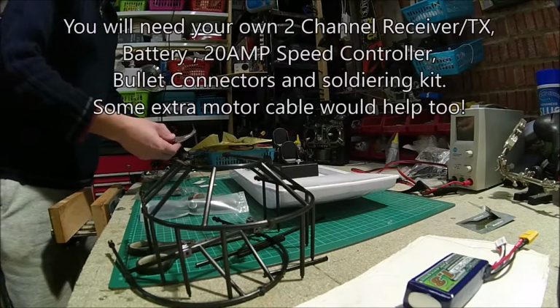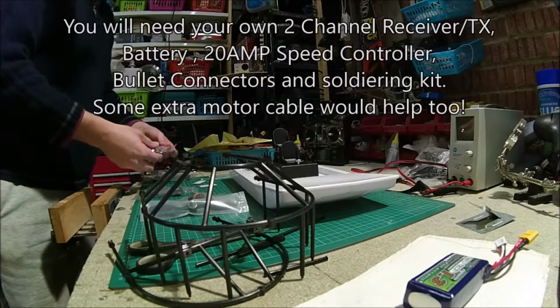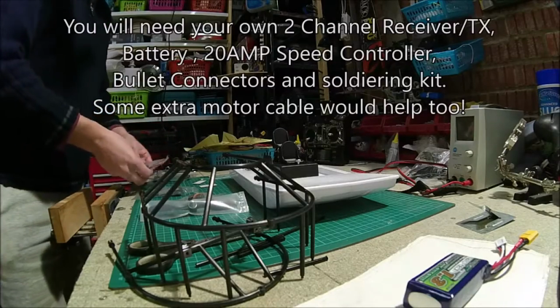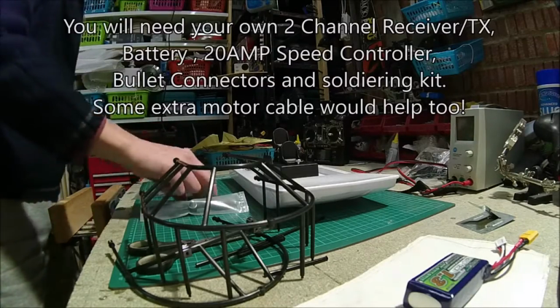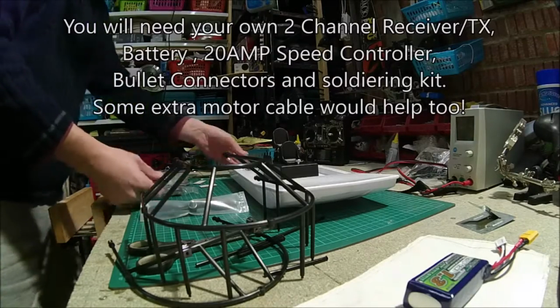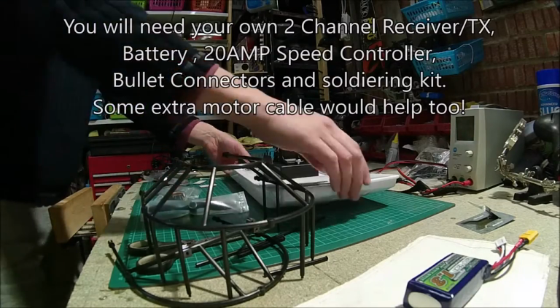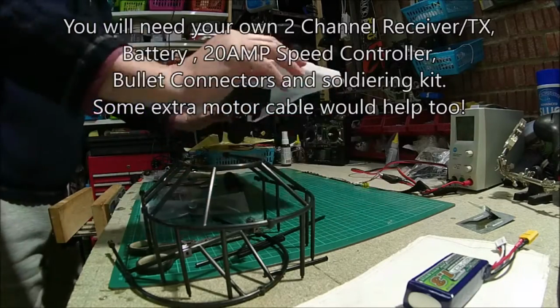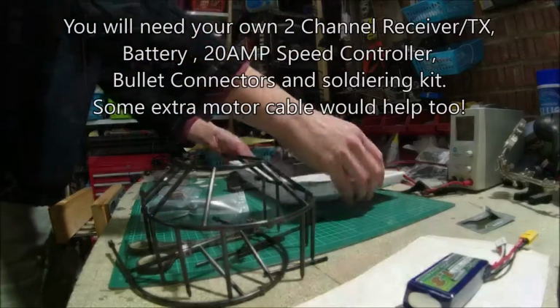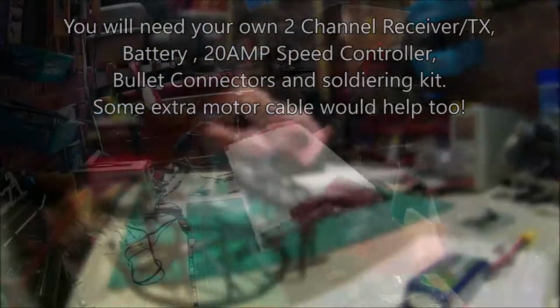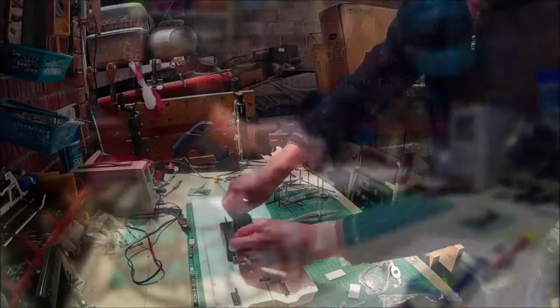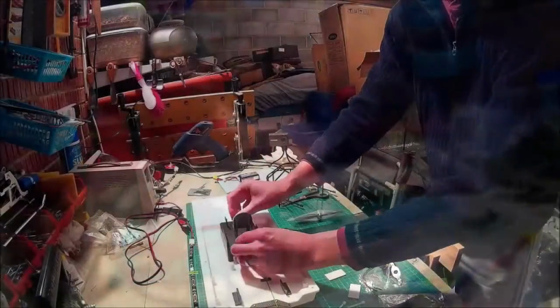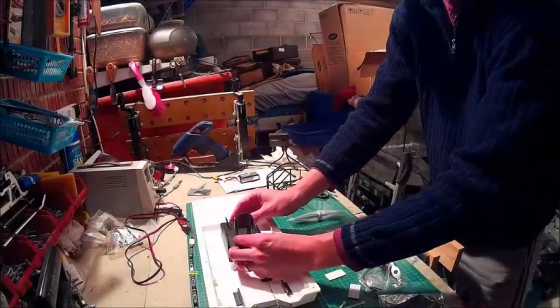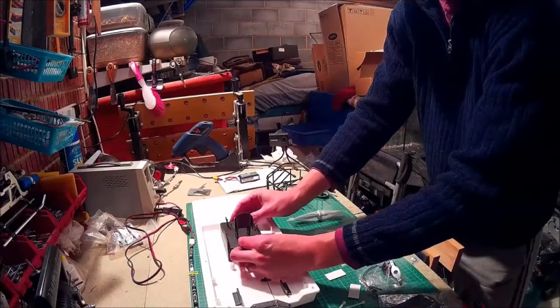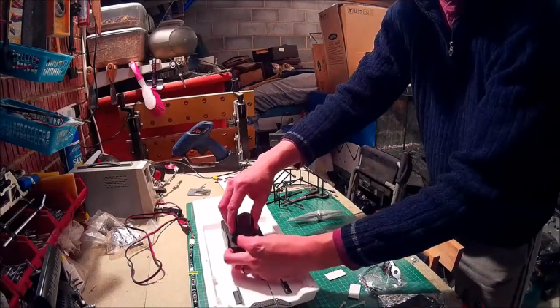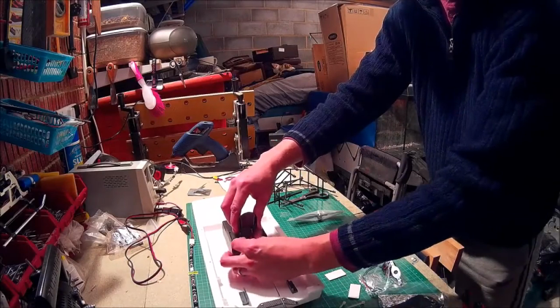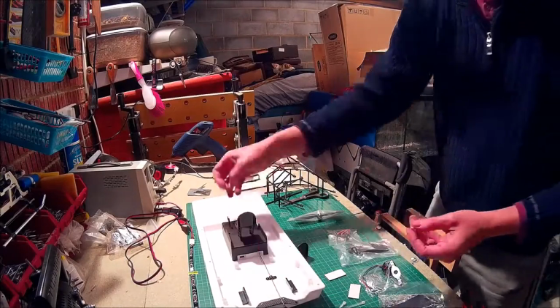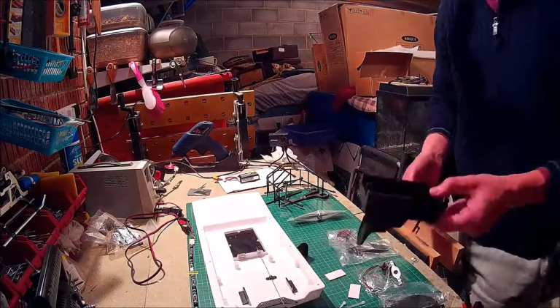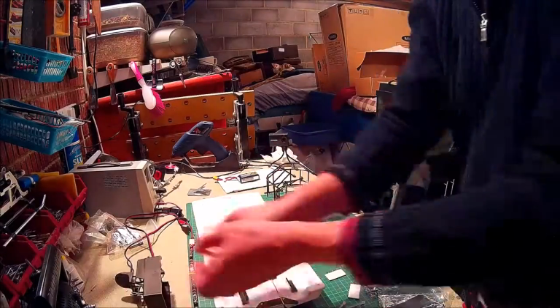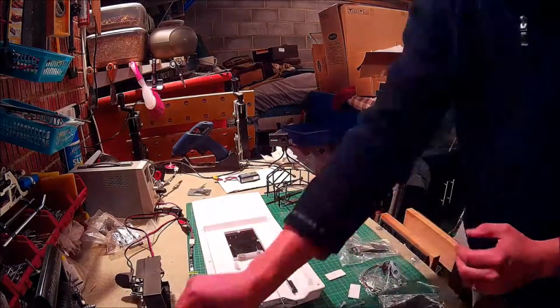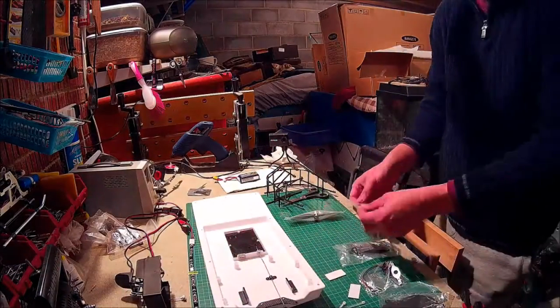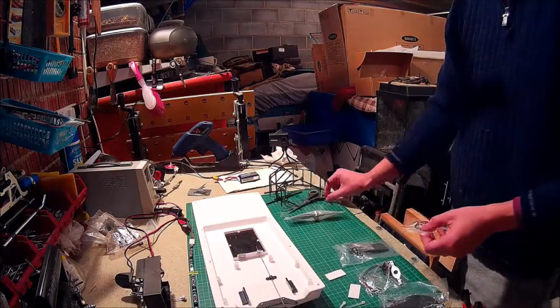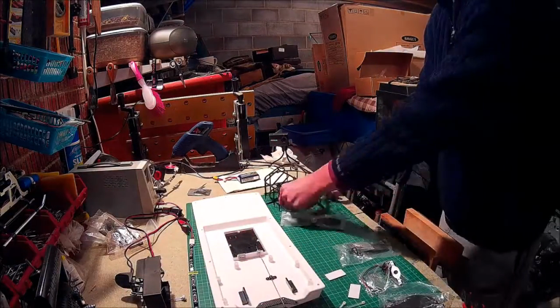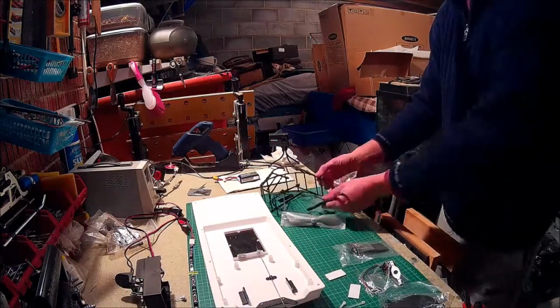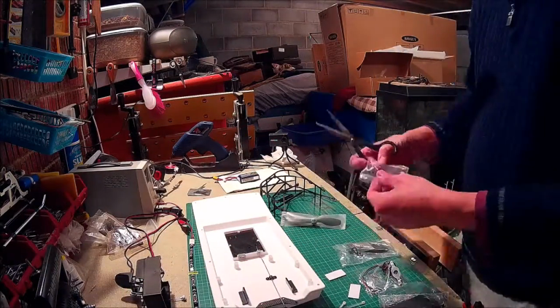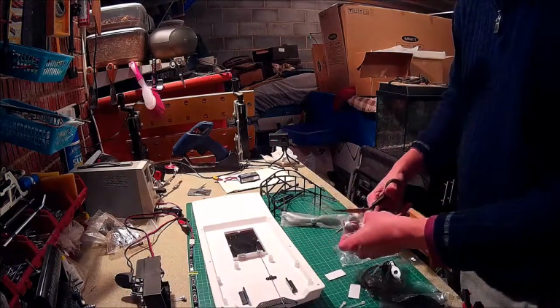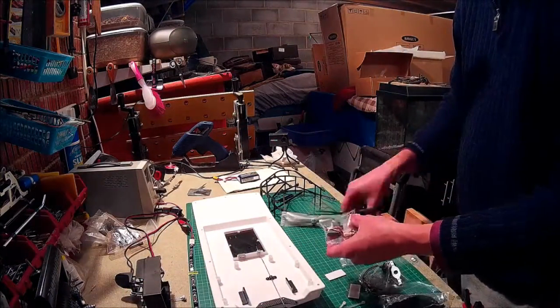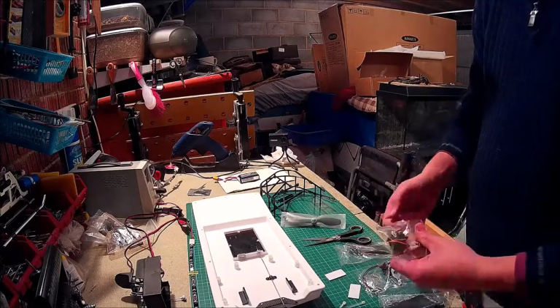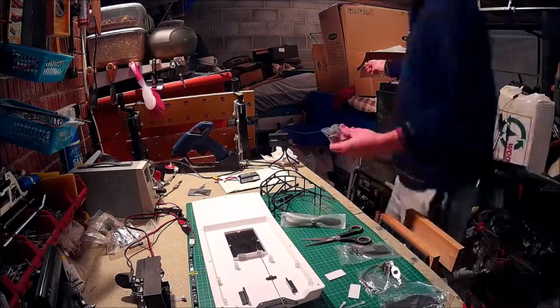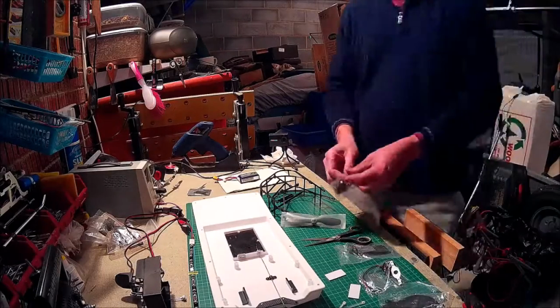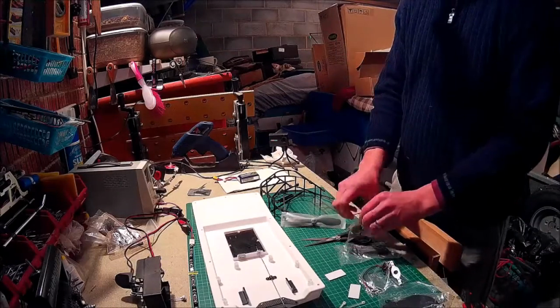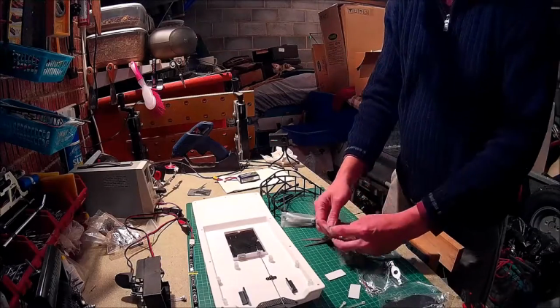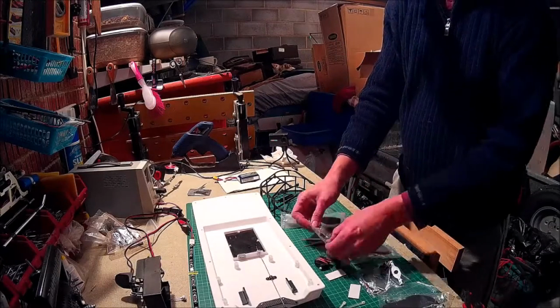You do need to do a little bit of soldering in the build, which I'll show you later on. It's just something to keep in mind, and you will need to buy some bullet connectors if you buy this boat, because you'll need to solder them onto the motor.